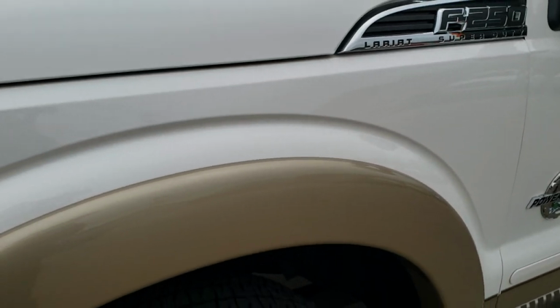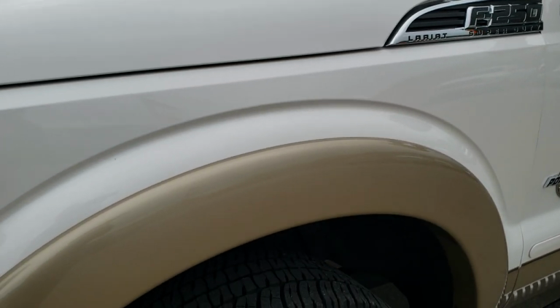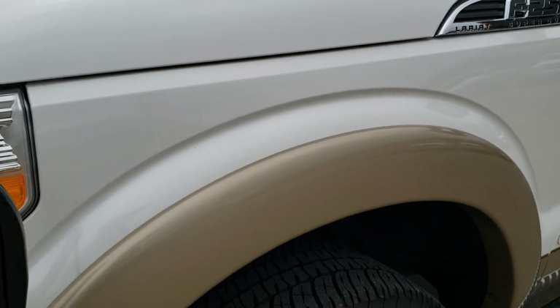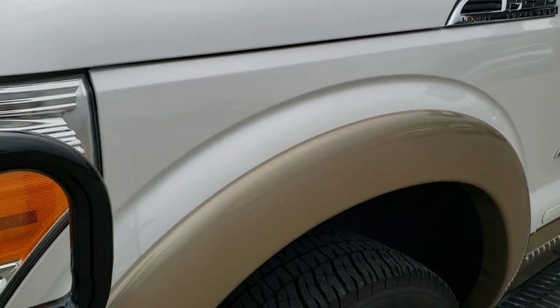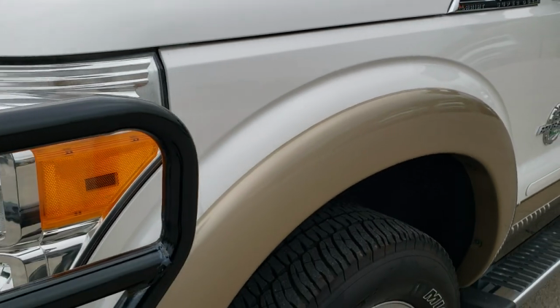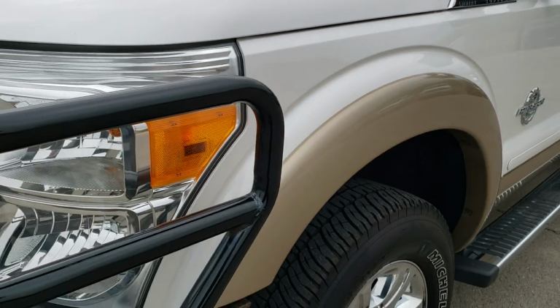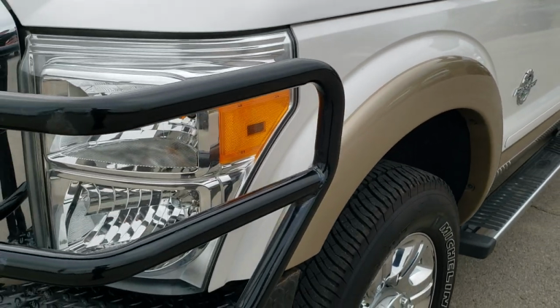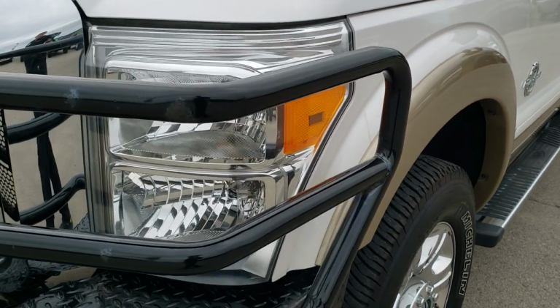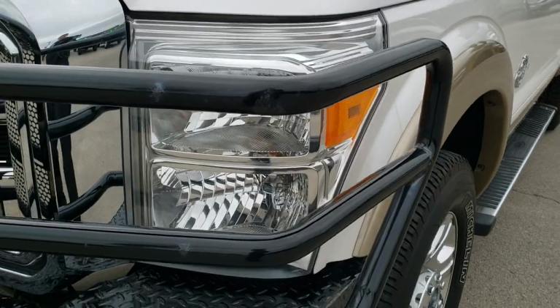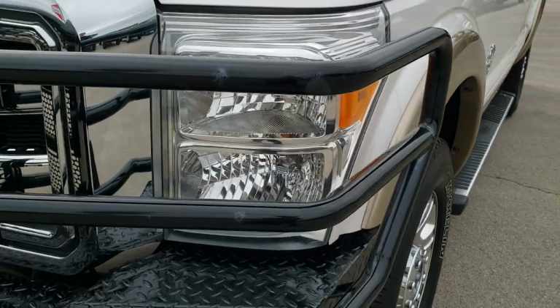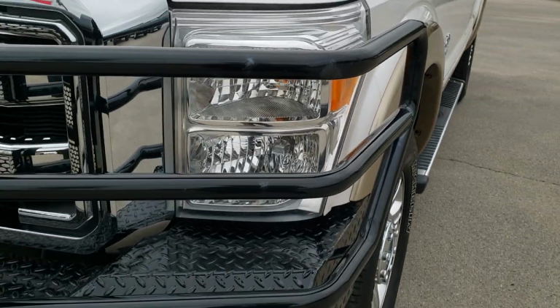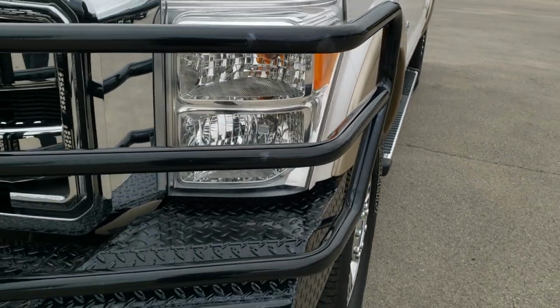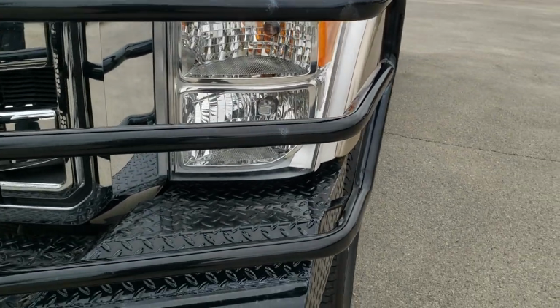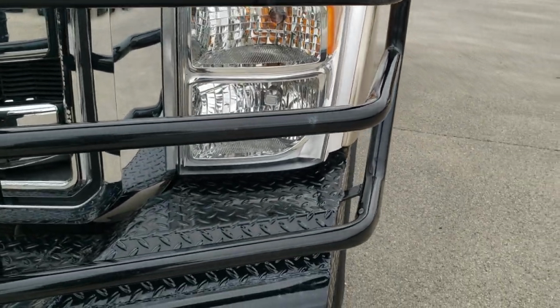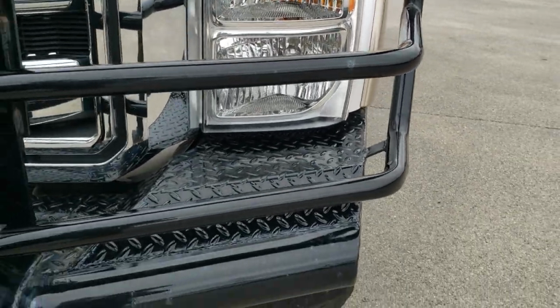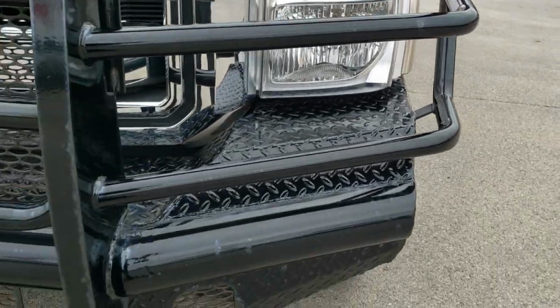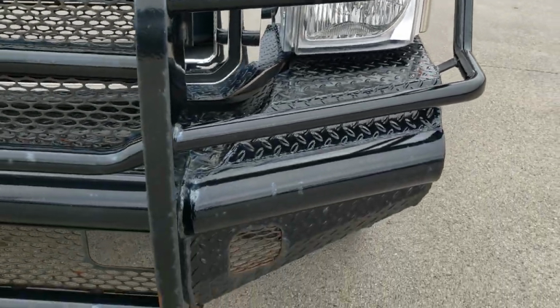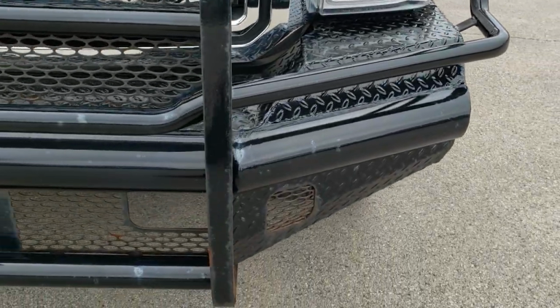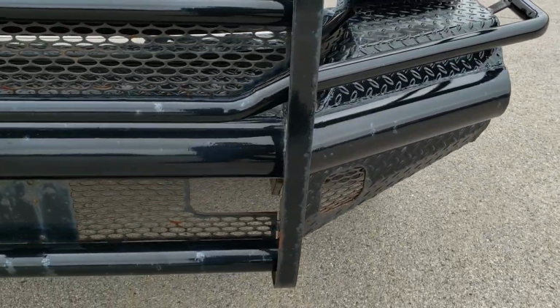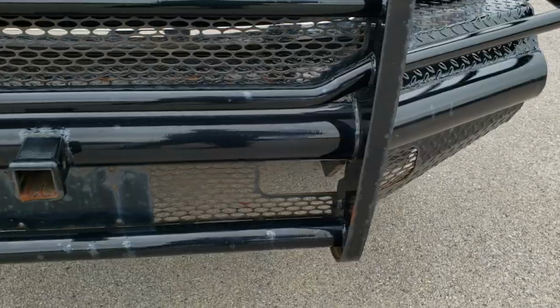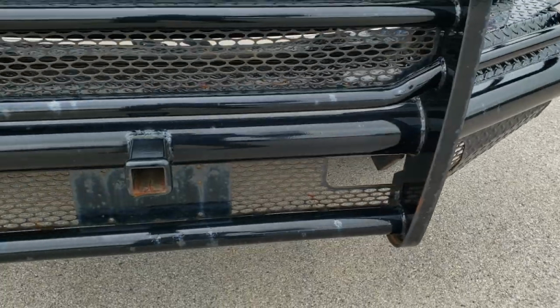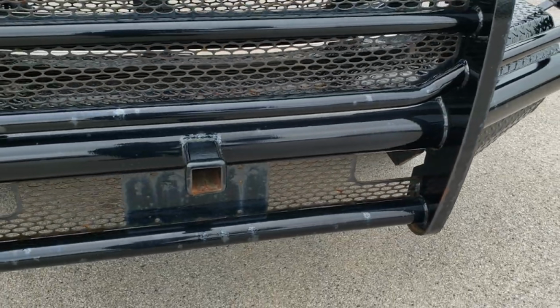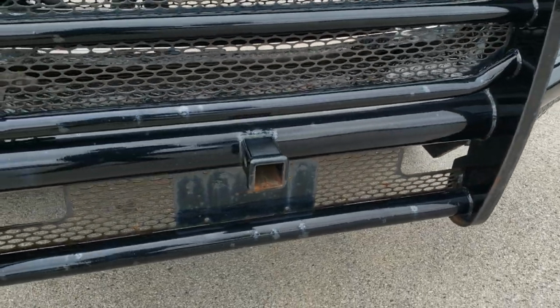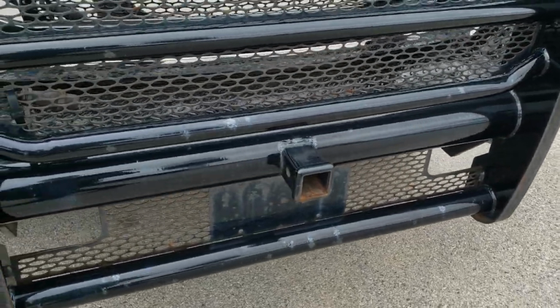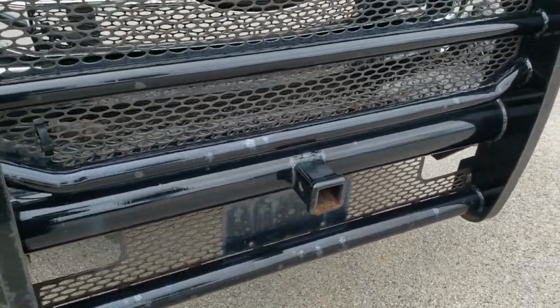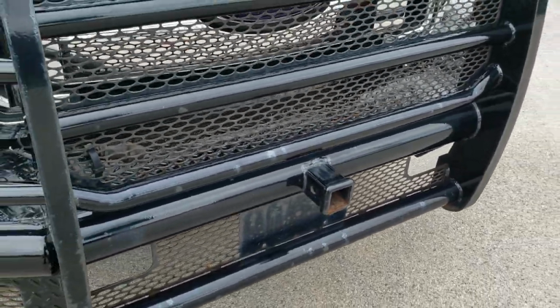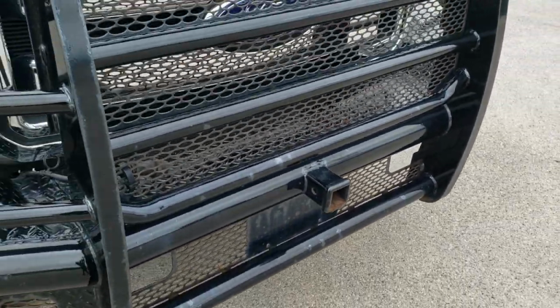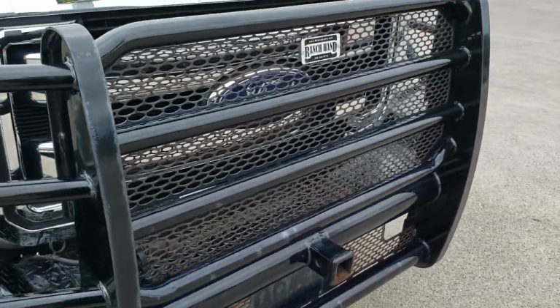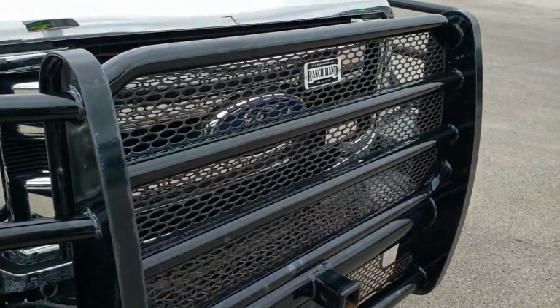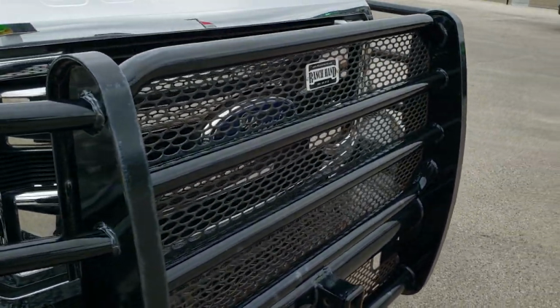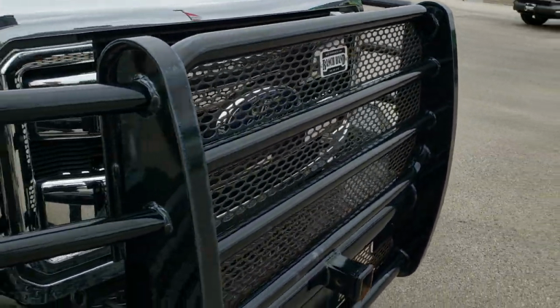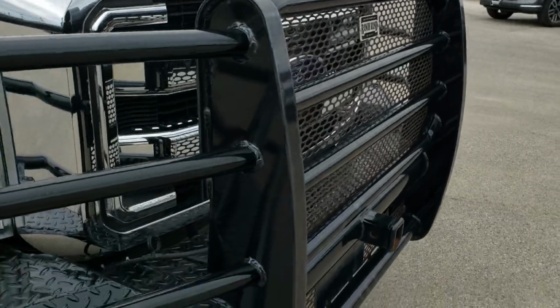Didn't see any dents or dings on that front fender. Headlight lenses are nice and clear. It does have a Ranch Hand heavy duty front grill guard and bumper.